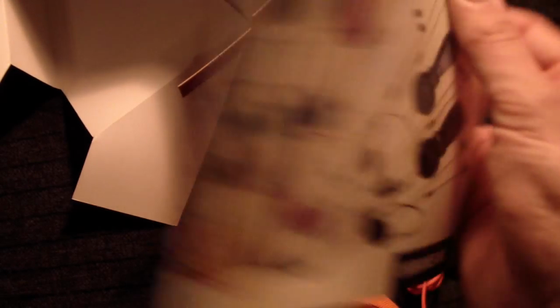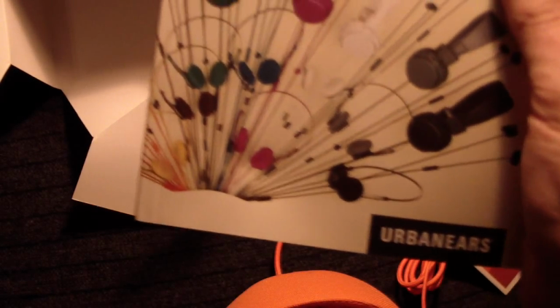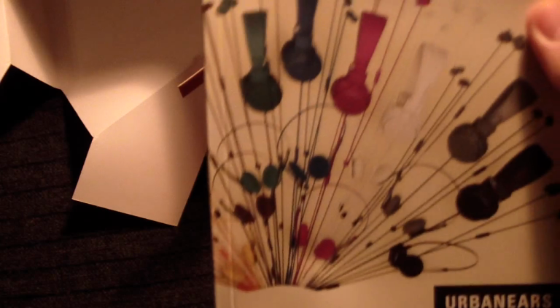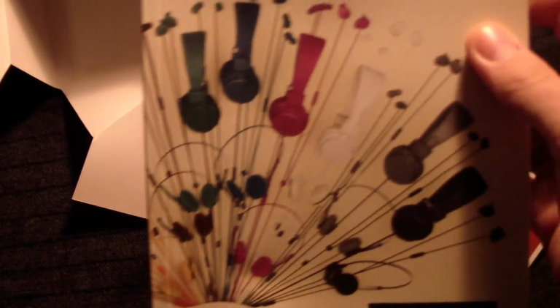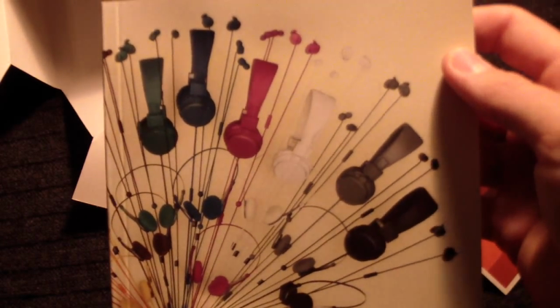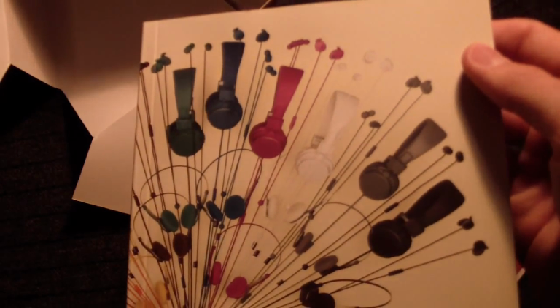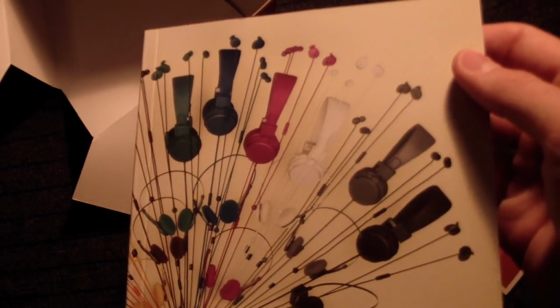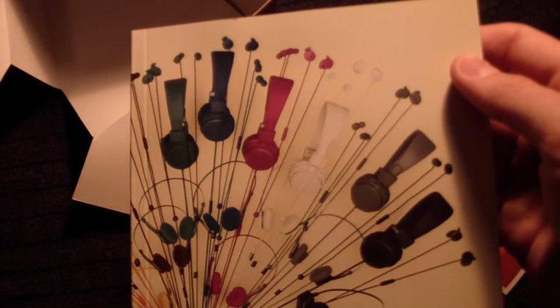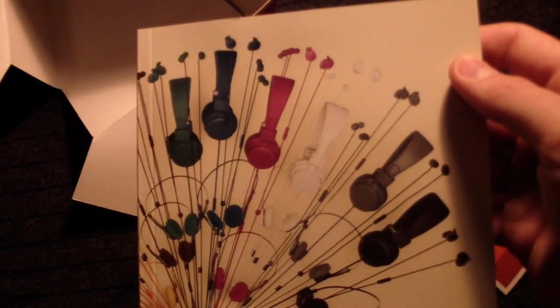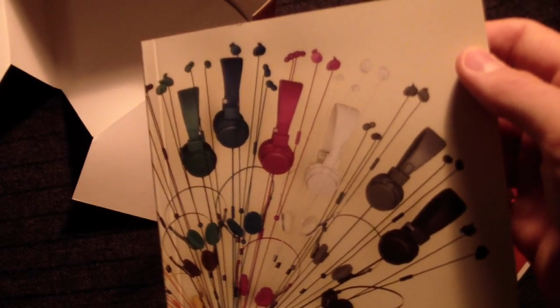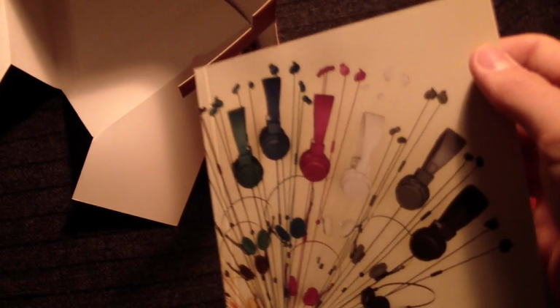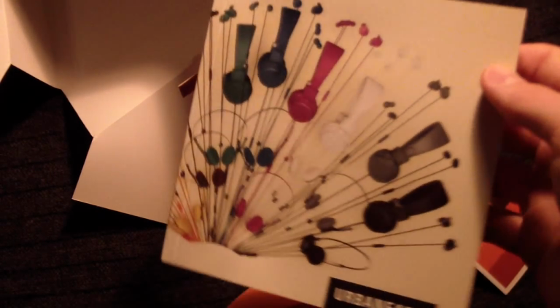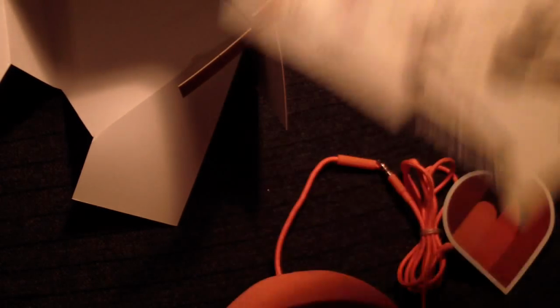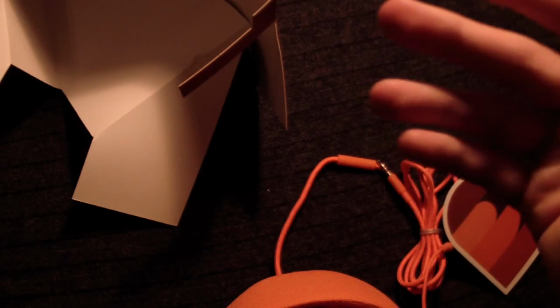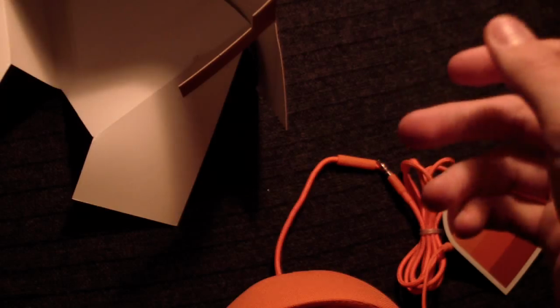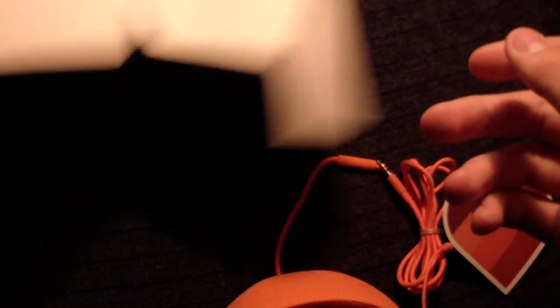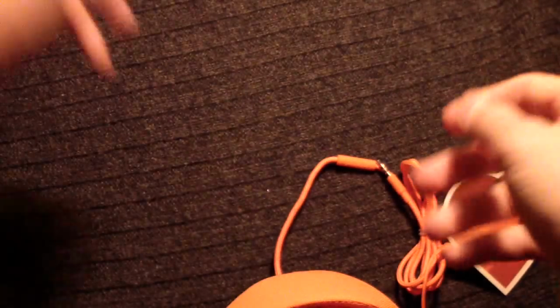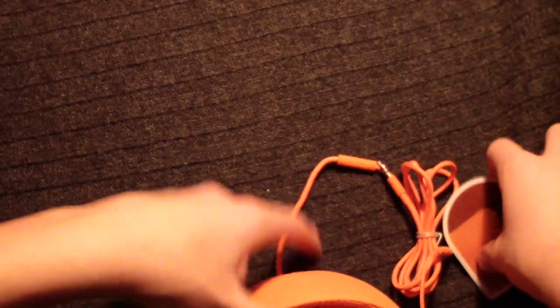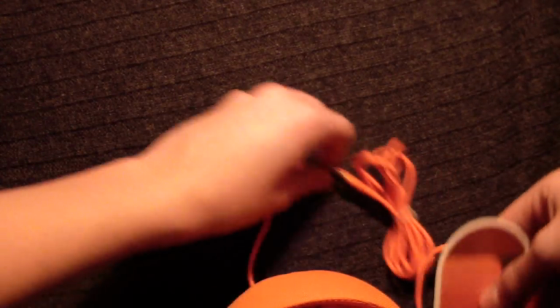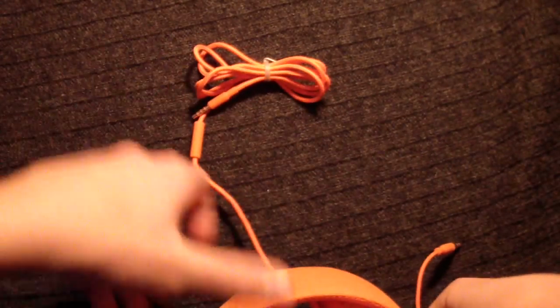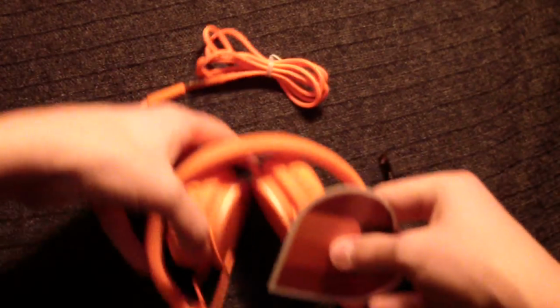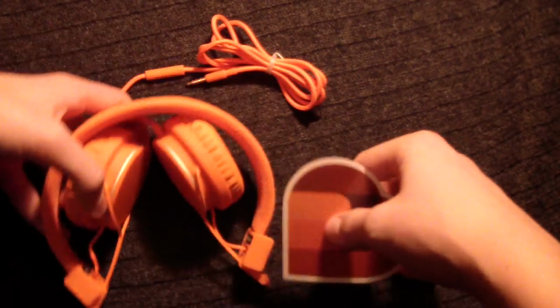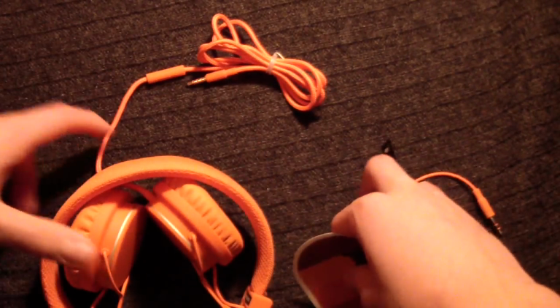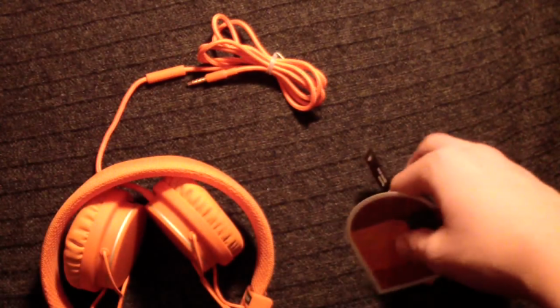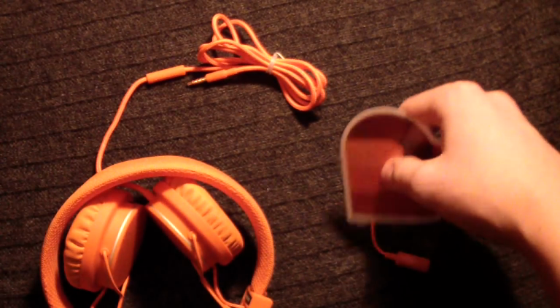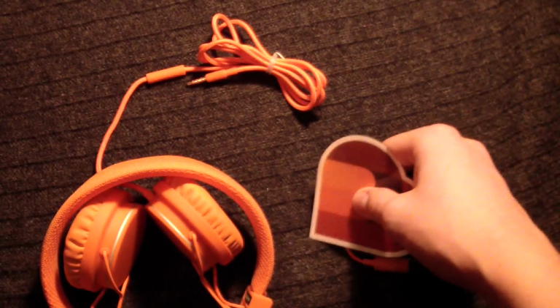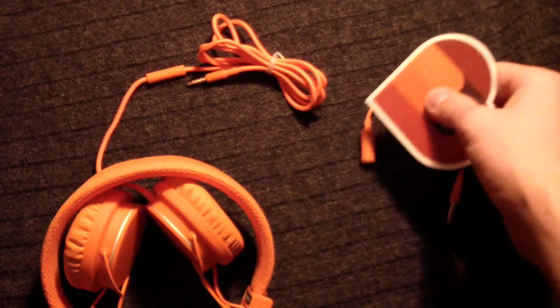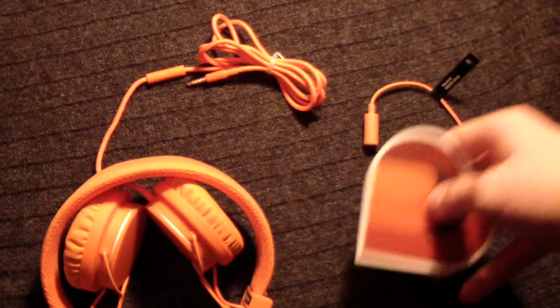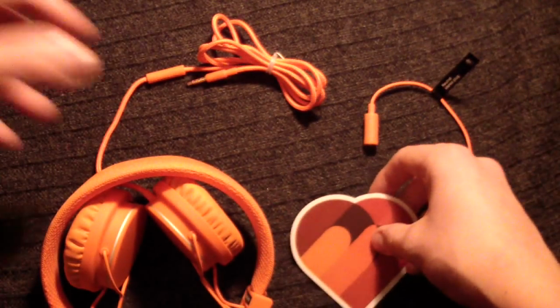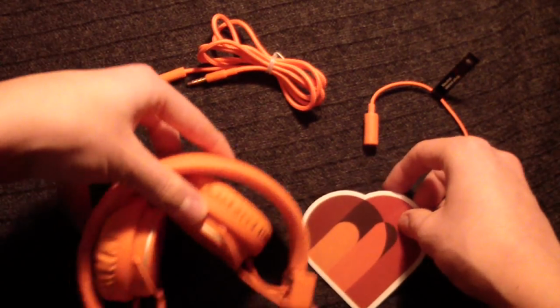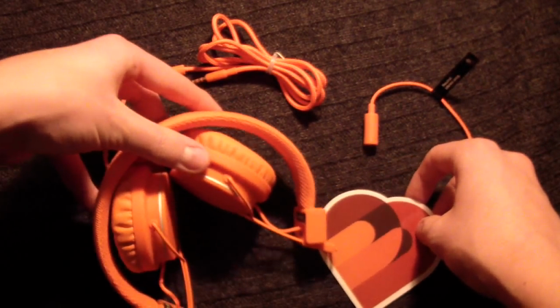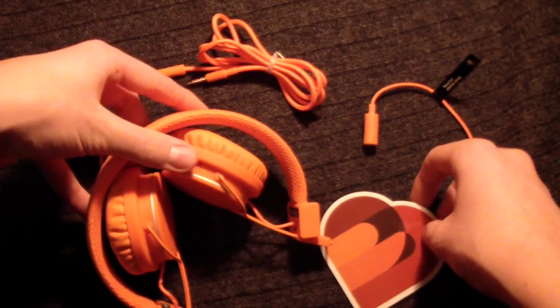And an instructional manual showing Urban Ears' different pieces that they have. This one is actually not like the other one — so a different one. So these are the things you get right there.